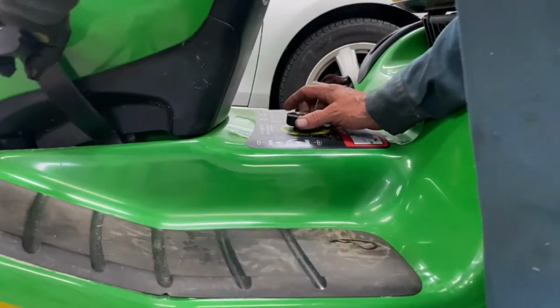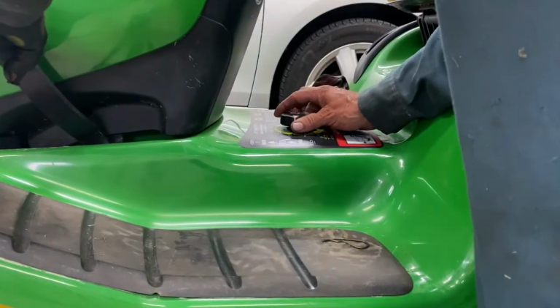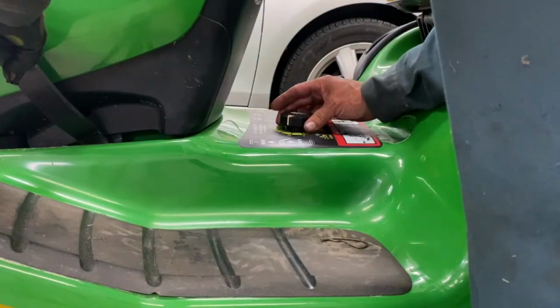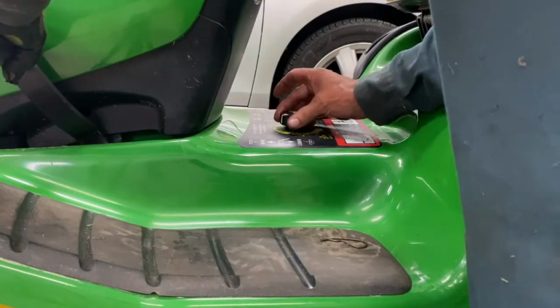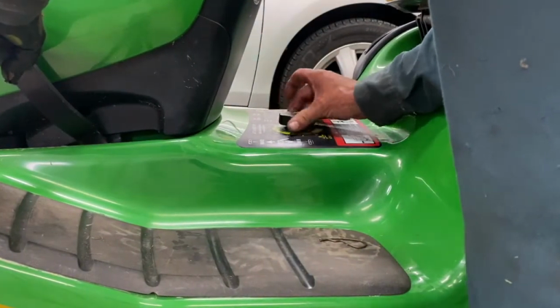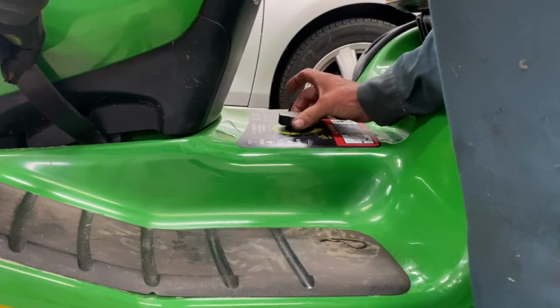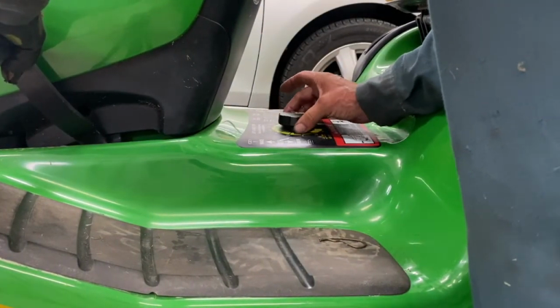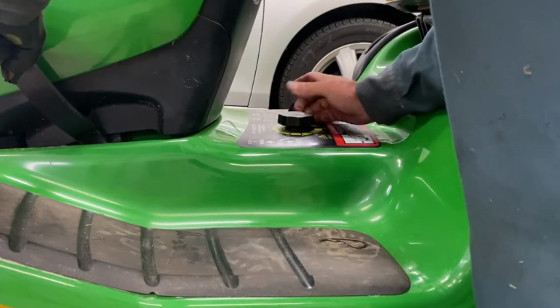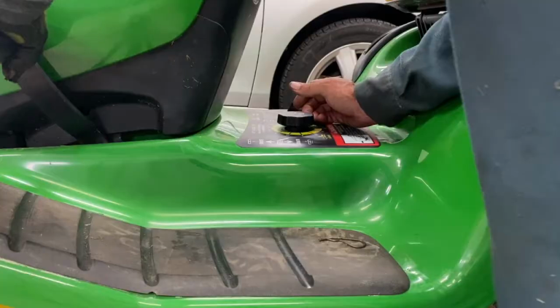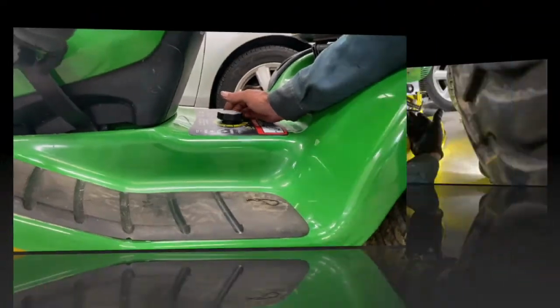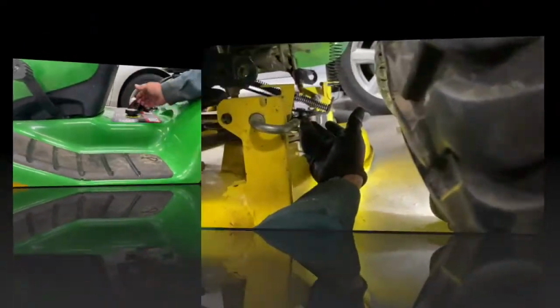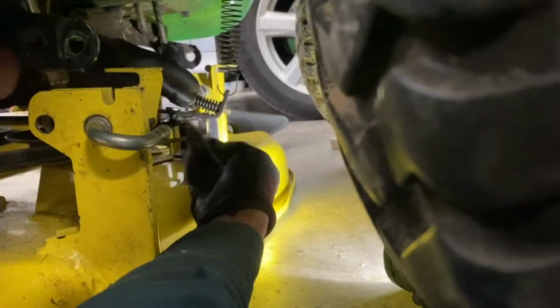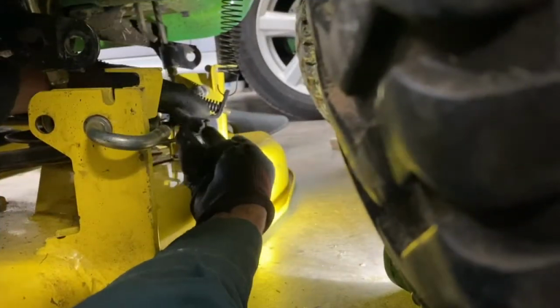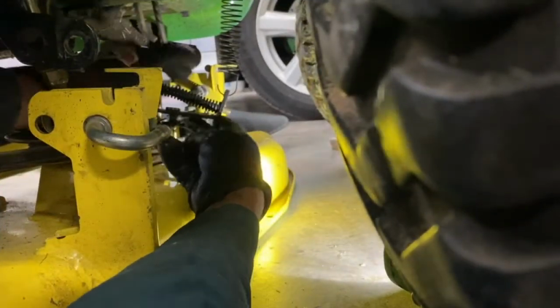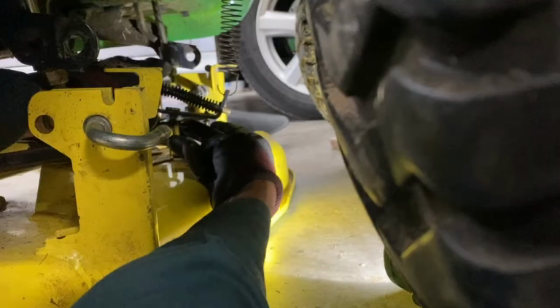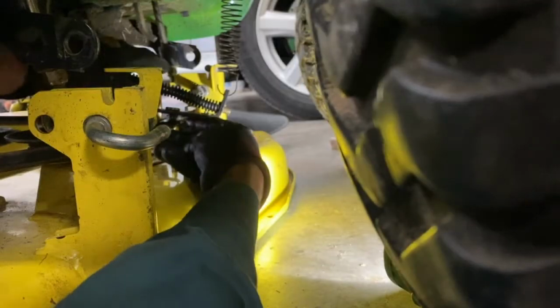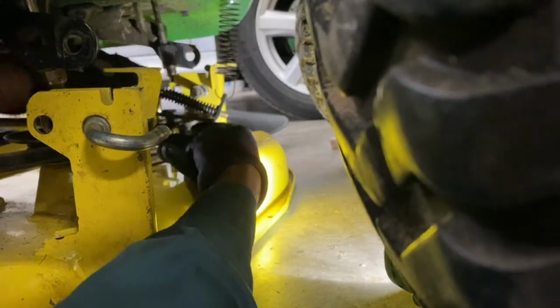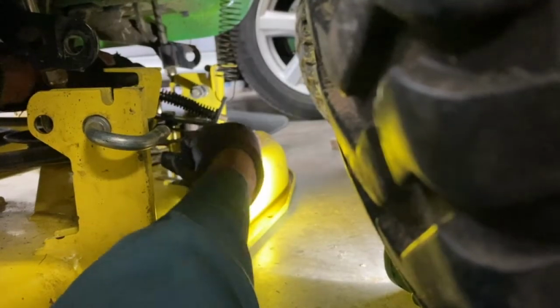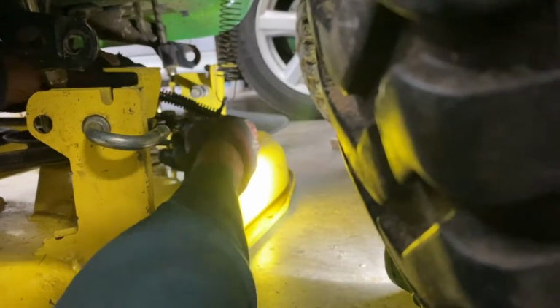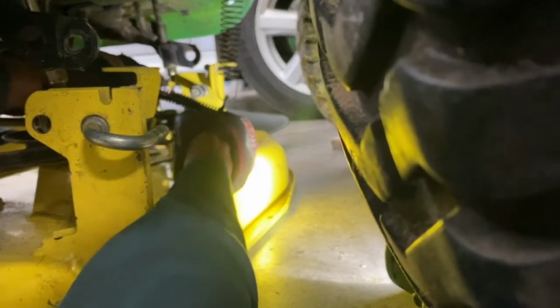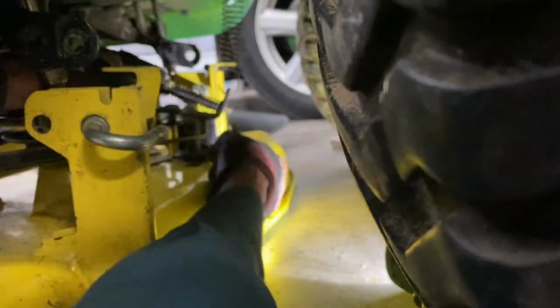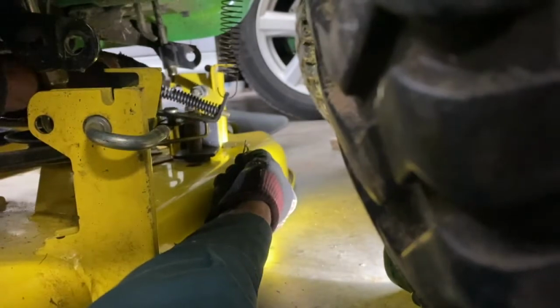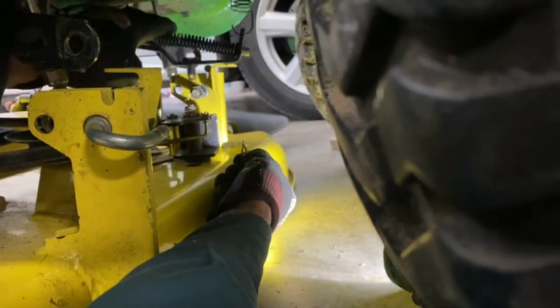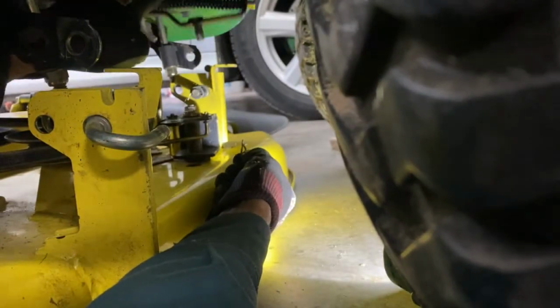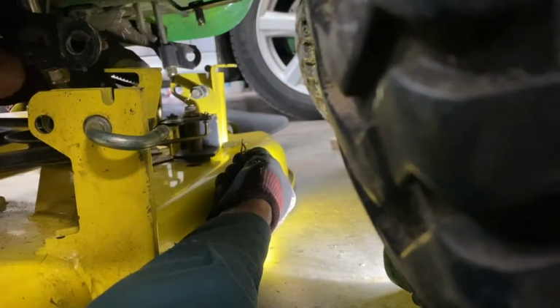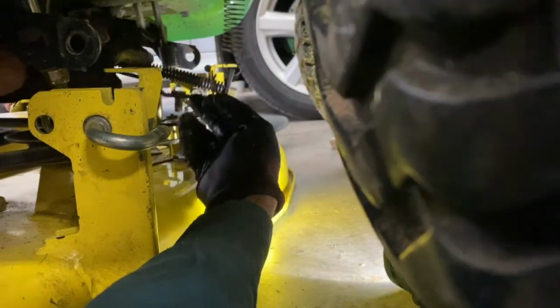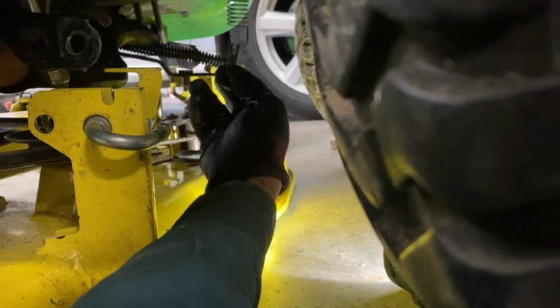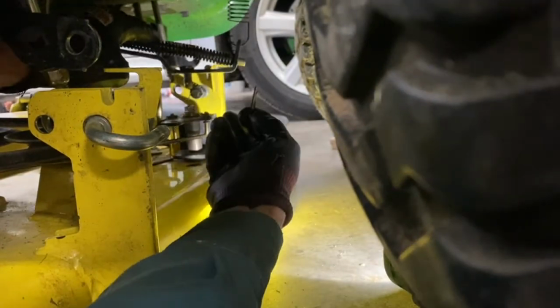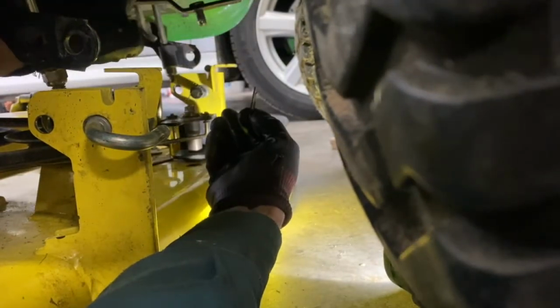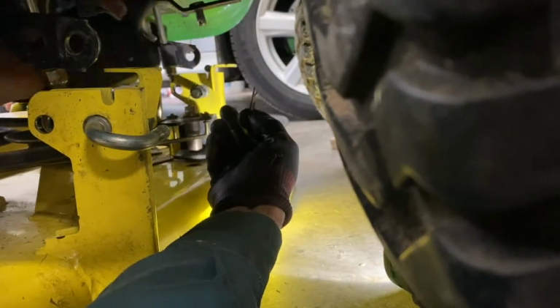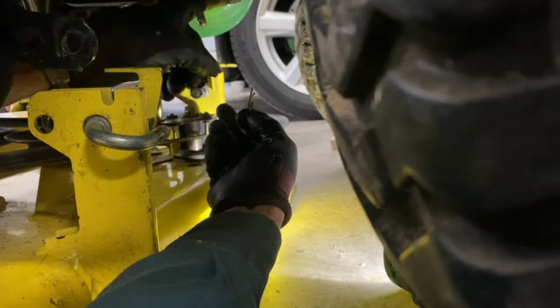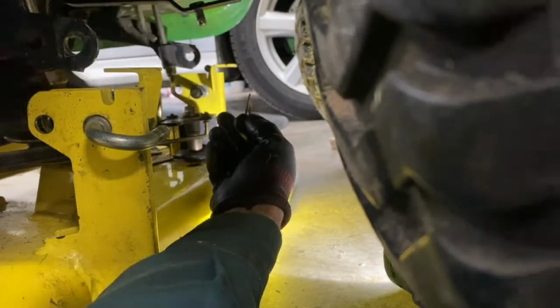Raise the mower deck up and put it all the way to — that's three and a half. There's a pin right here, there's a clip. Push this down and remove that clip — it's going to go up. So don't let this slam all the way up here; the spring might come off.